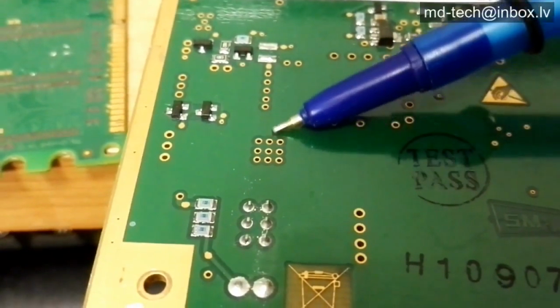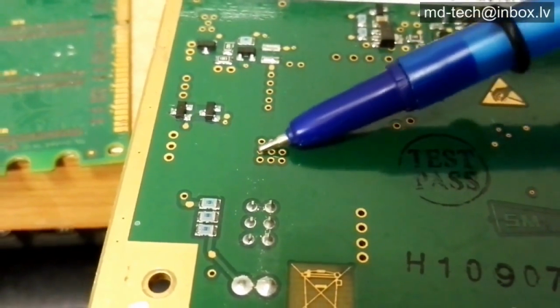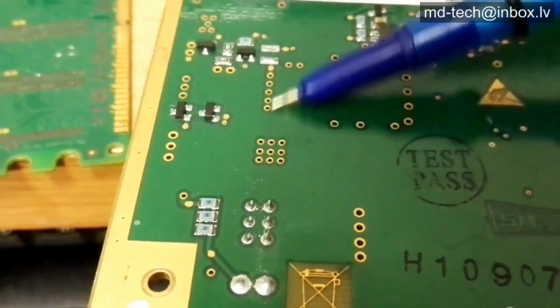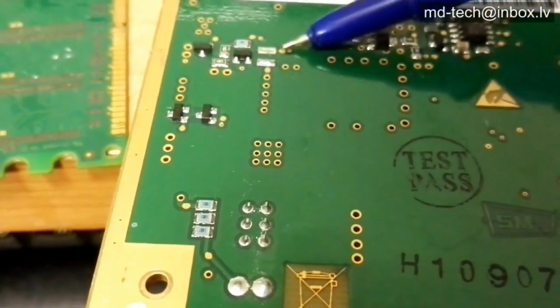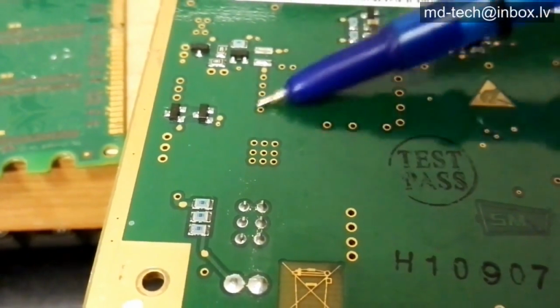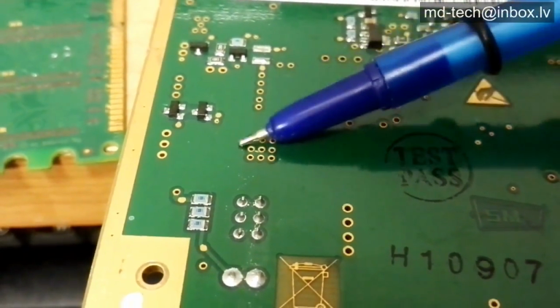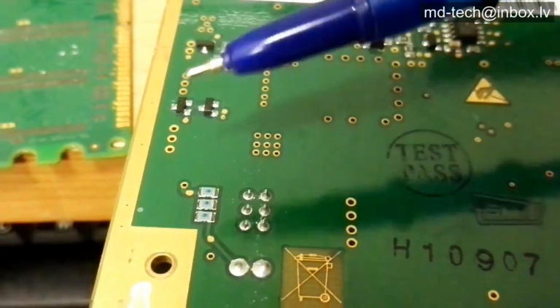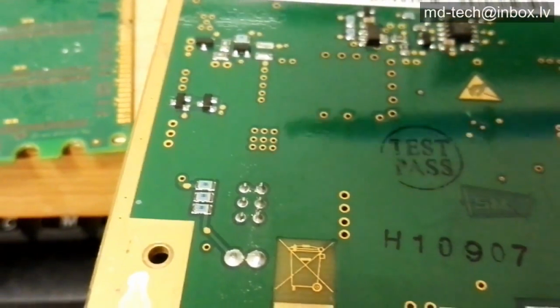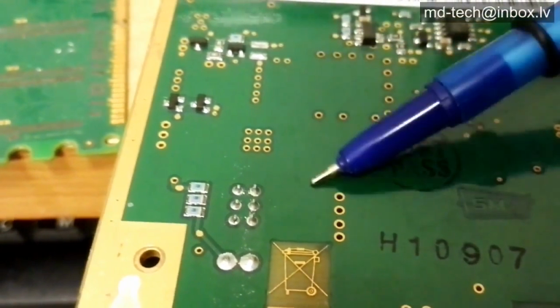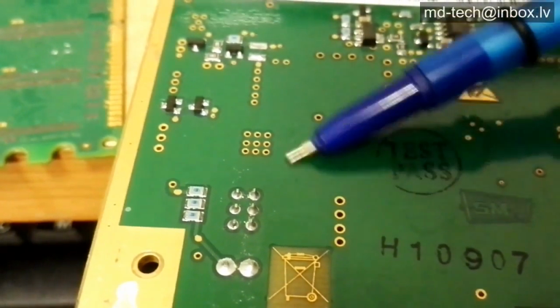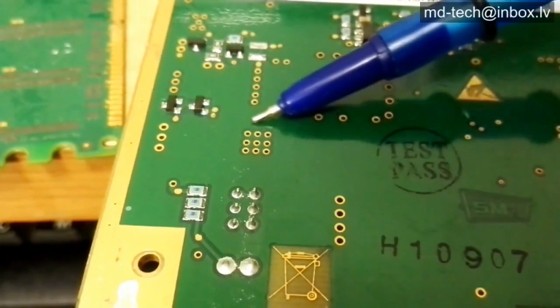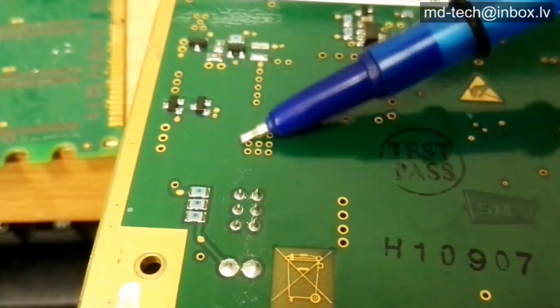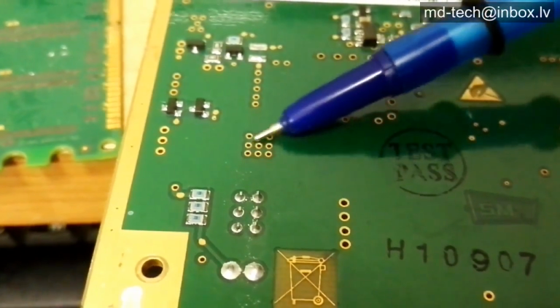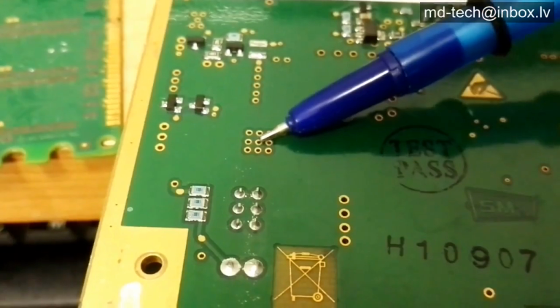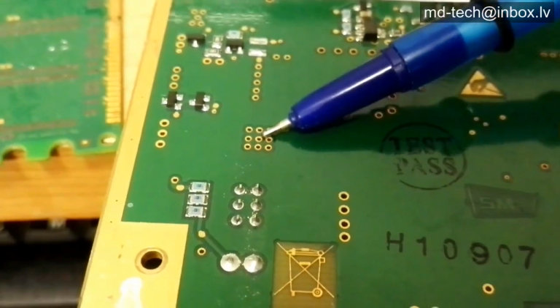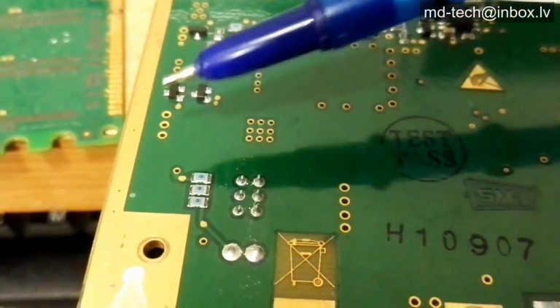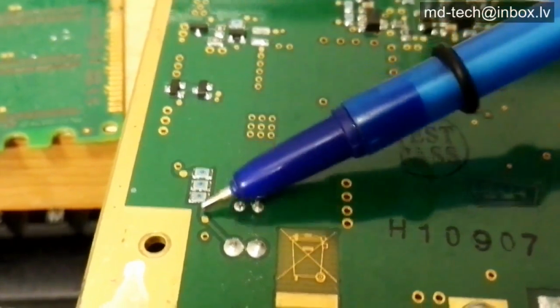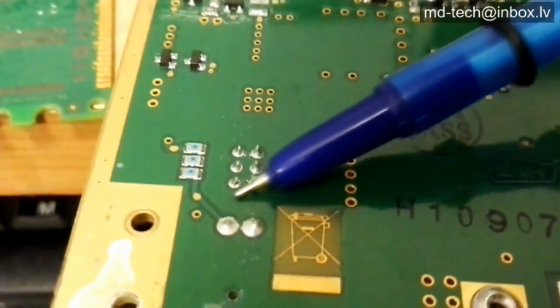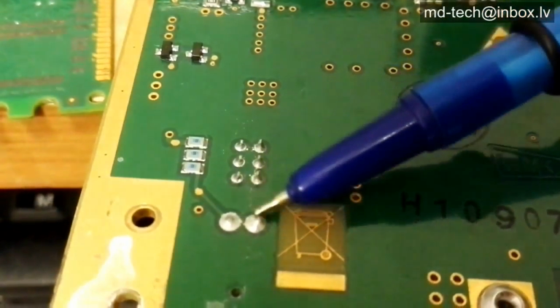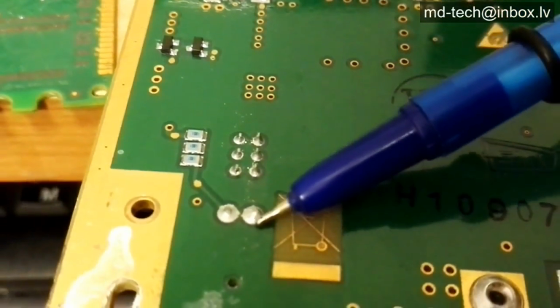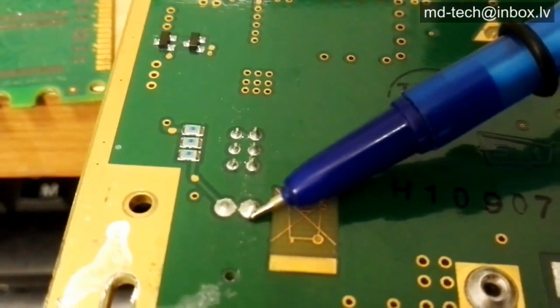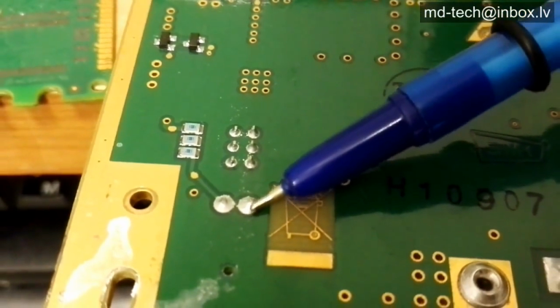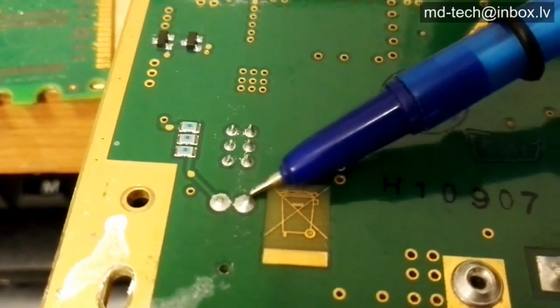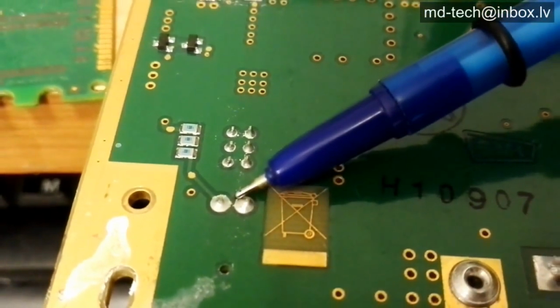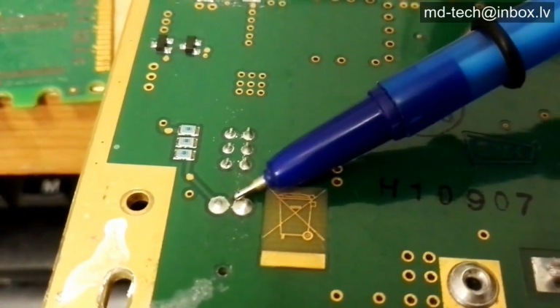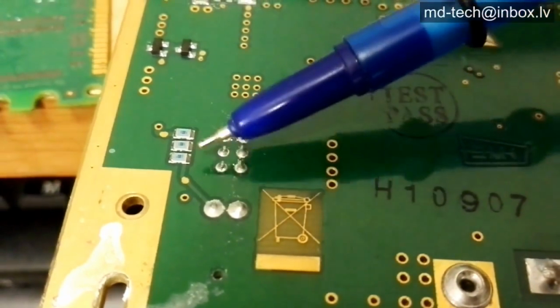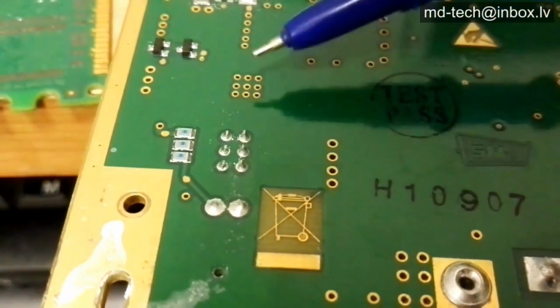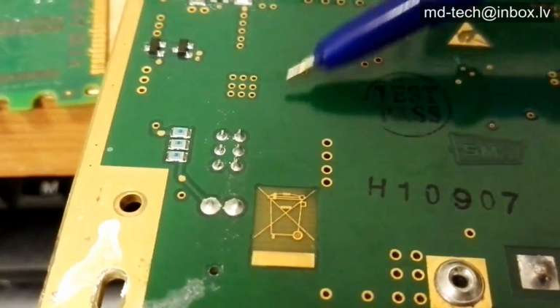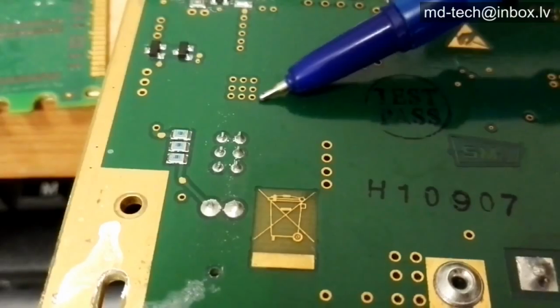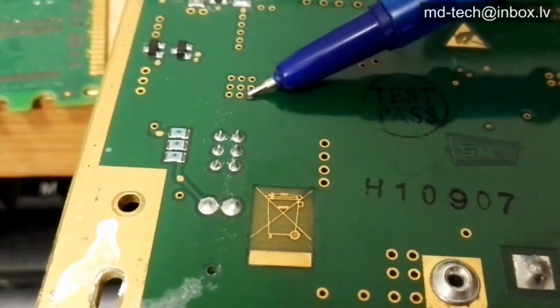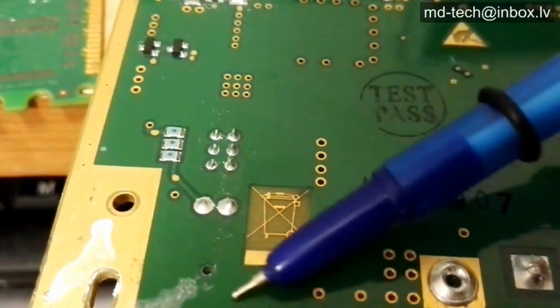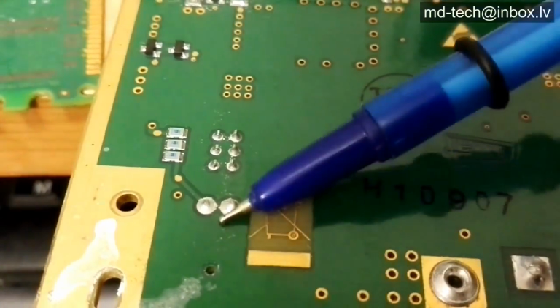These gold layers after solder stripping remain. But if gold pads are soldered, gold dissolves in solder and after solder stripping it falls down like black powder.